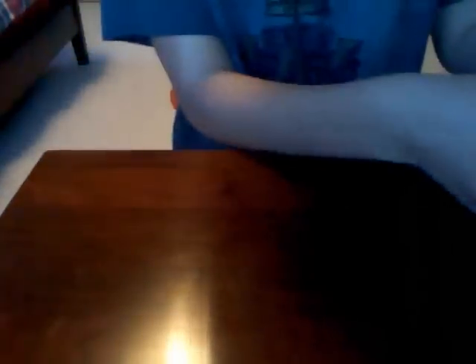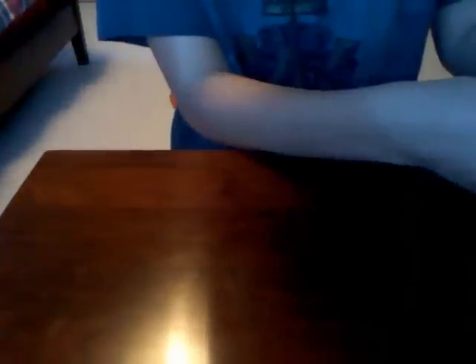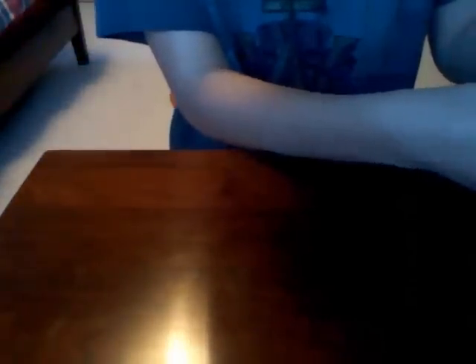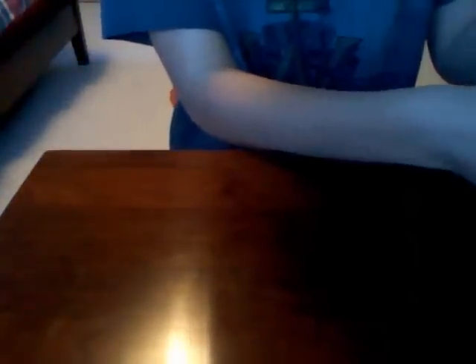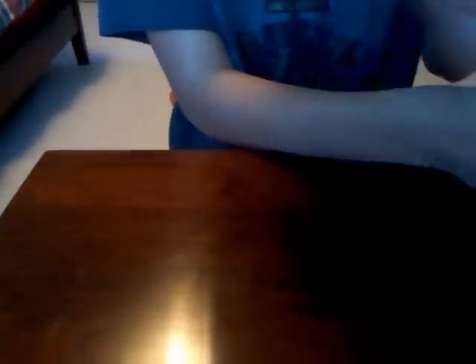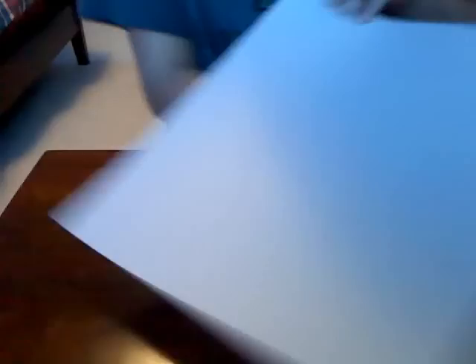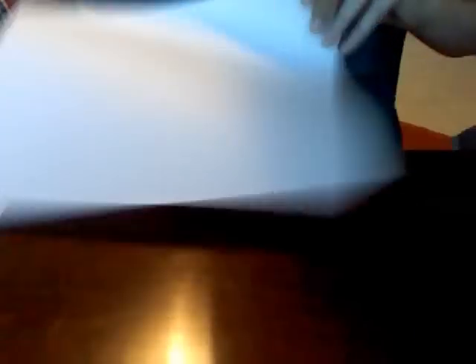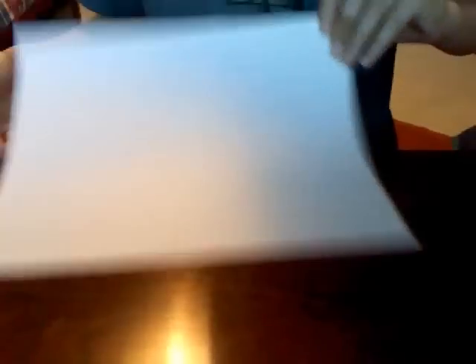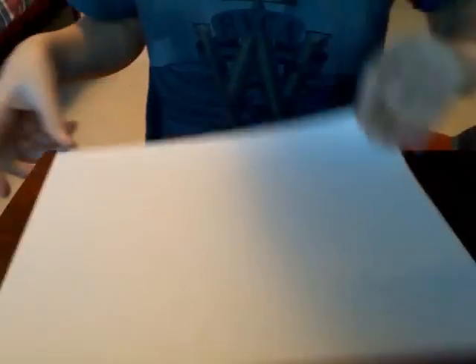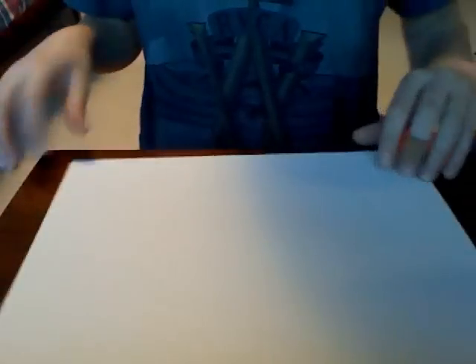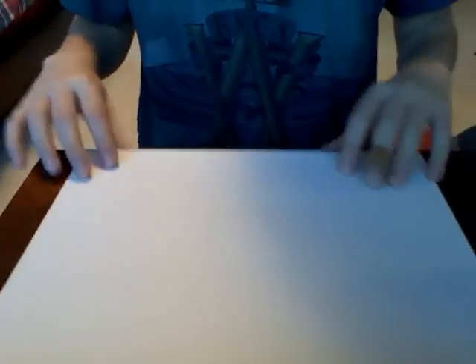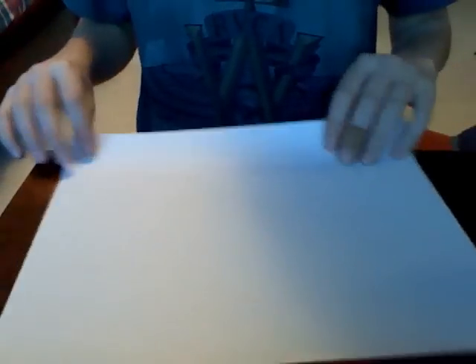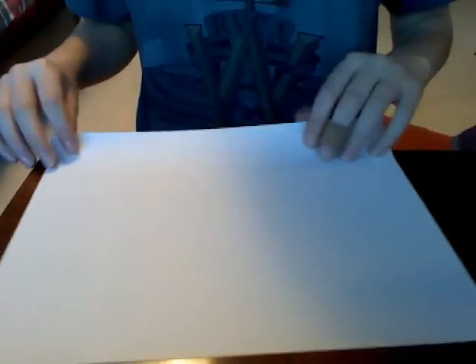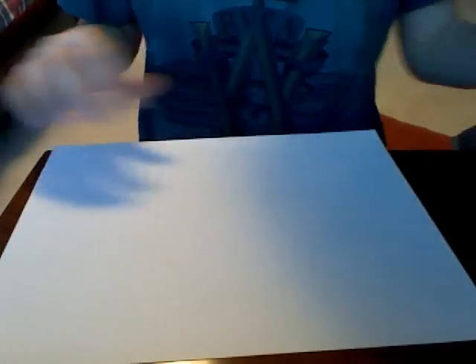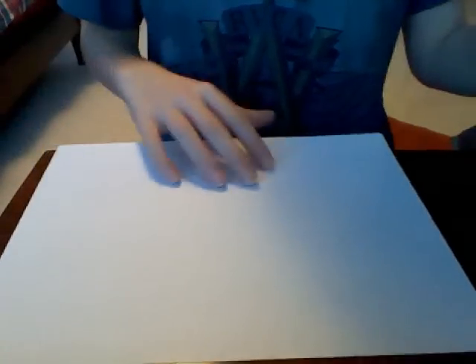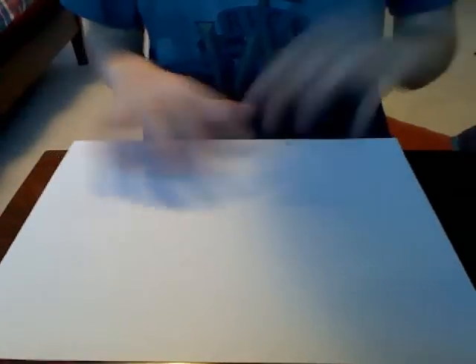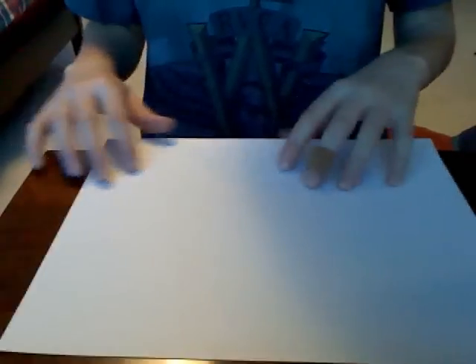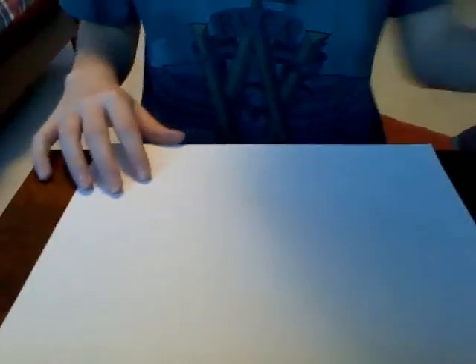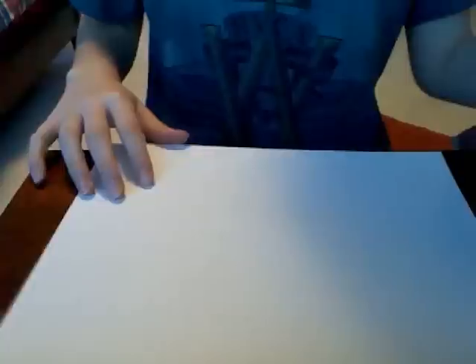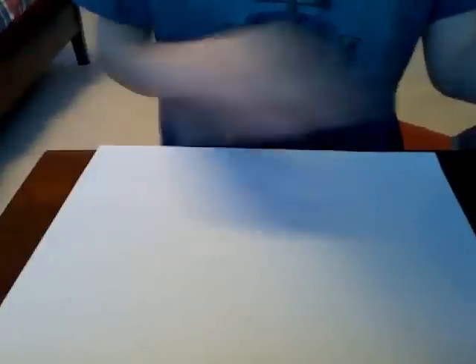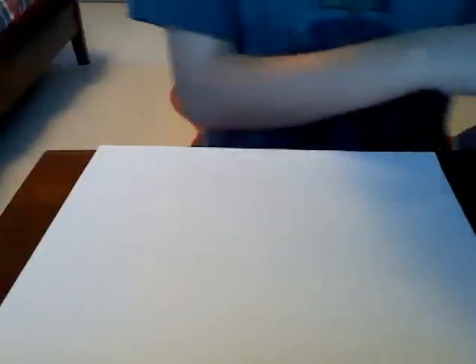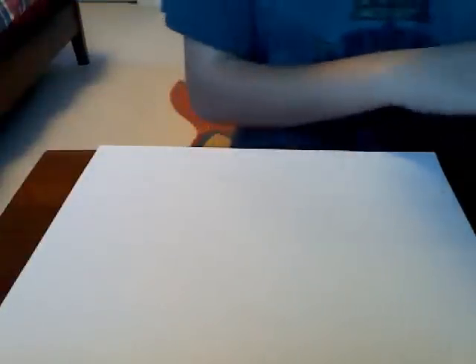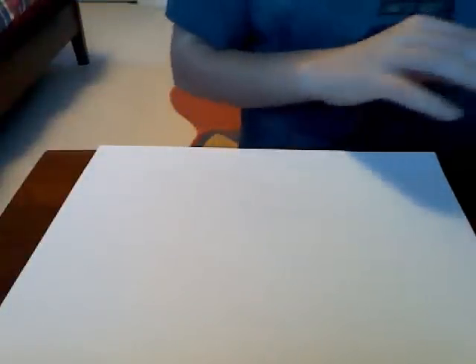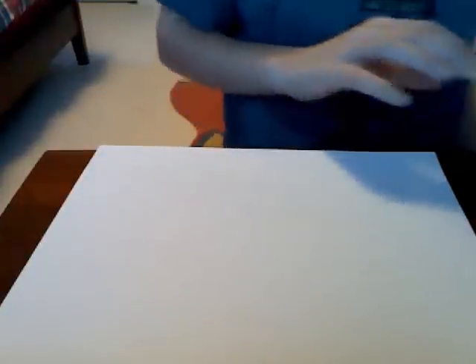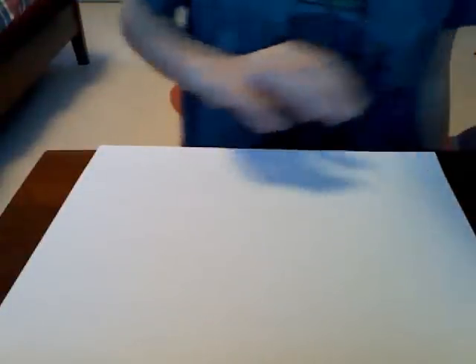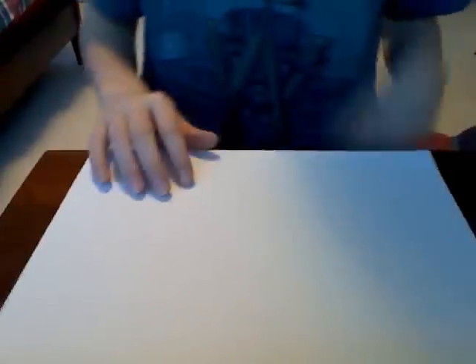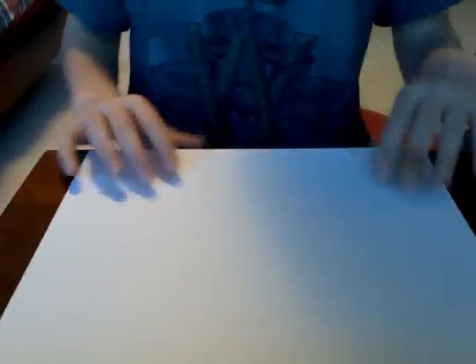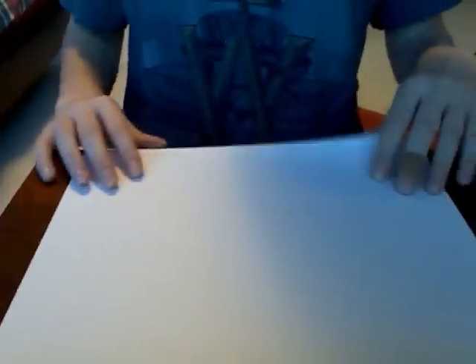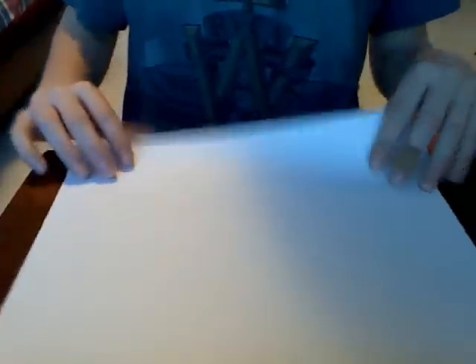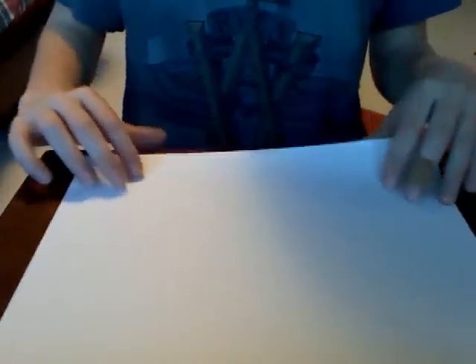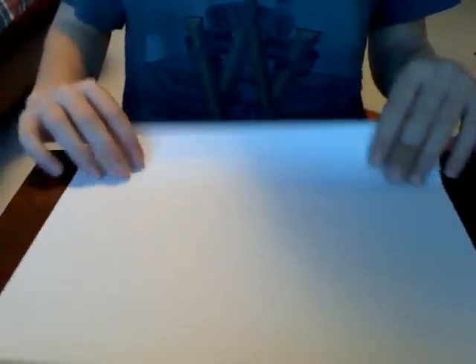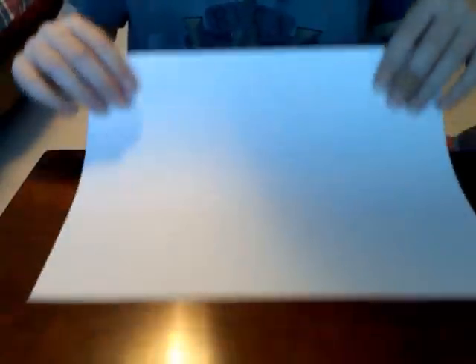Okay, first, you're going to need a piece of paper. Oh, and by the way, you also need some tape. Tape gets really useful in this.